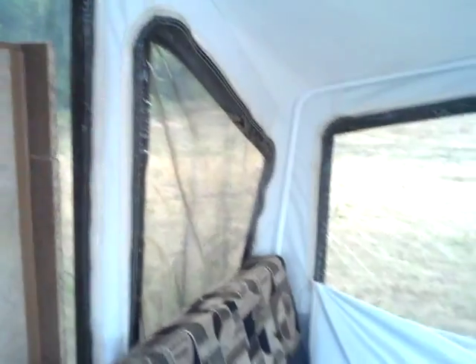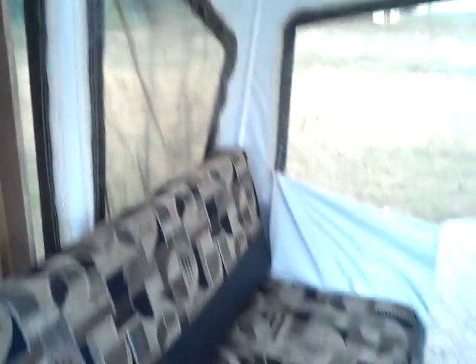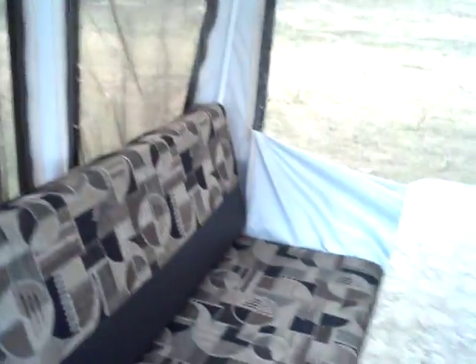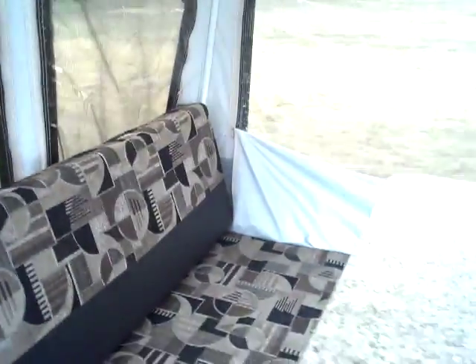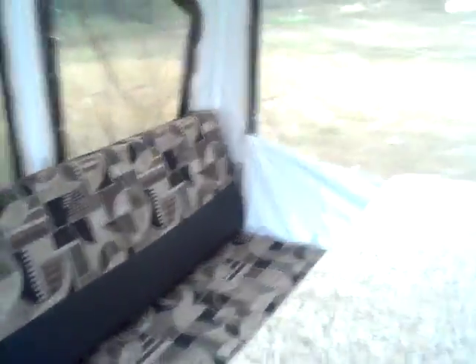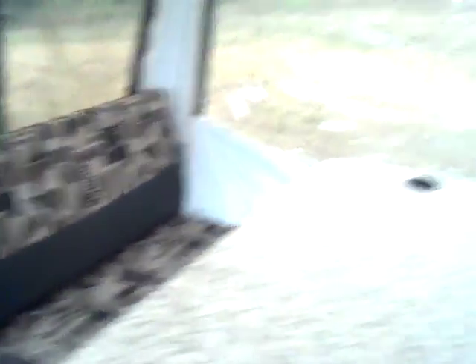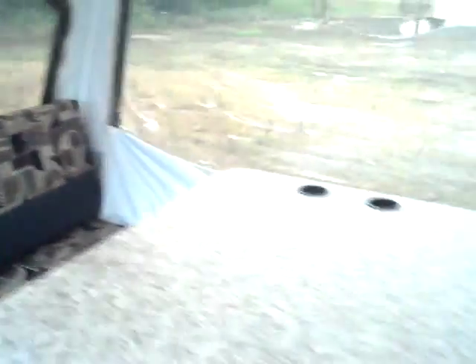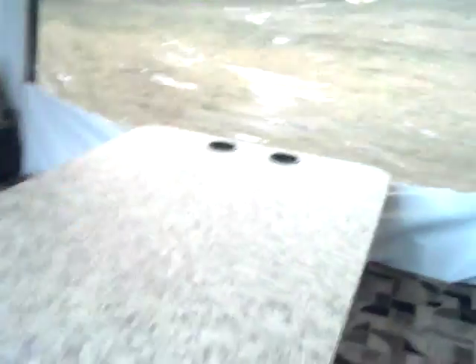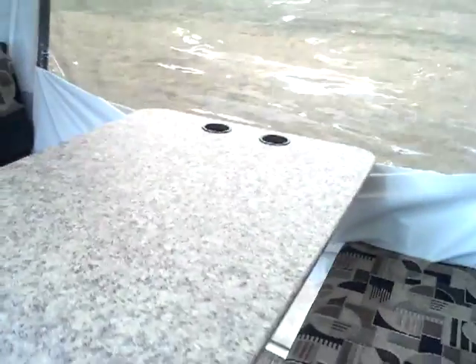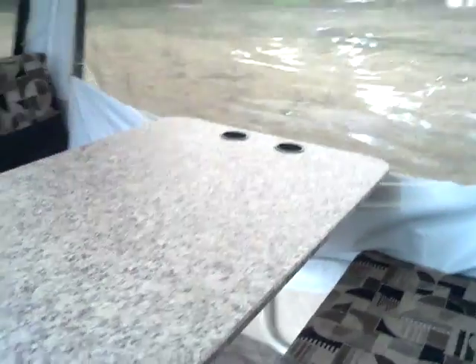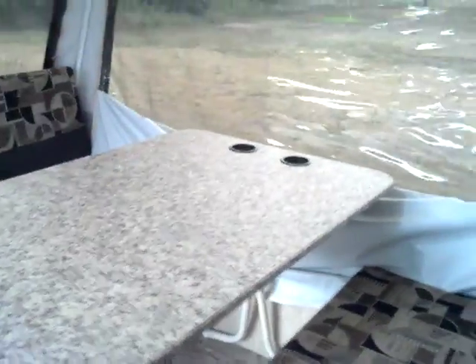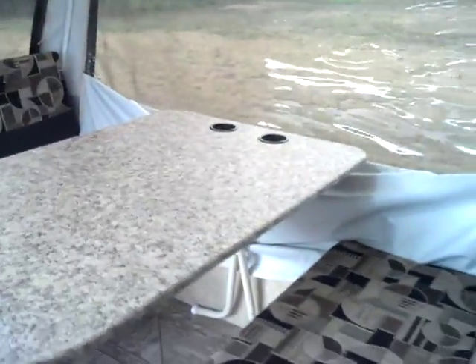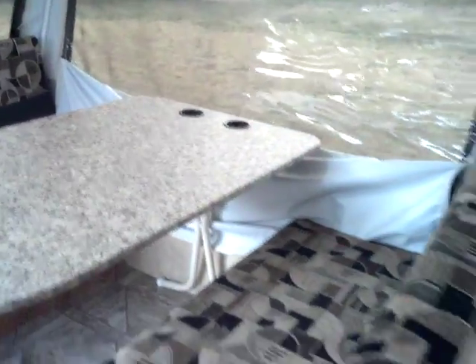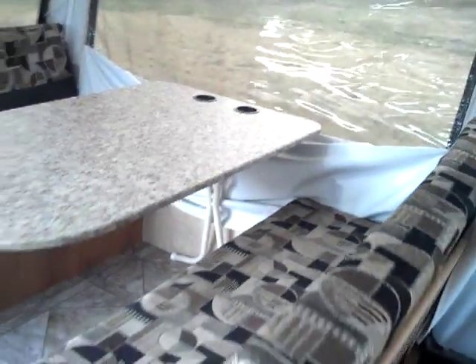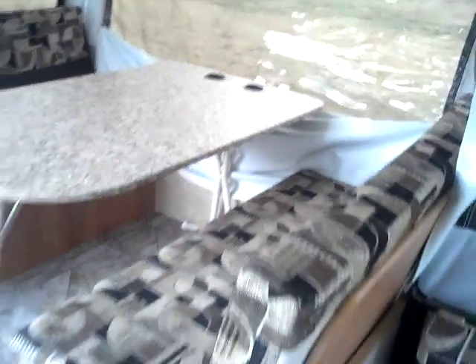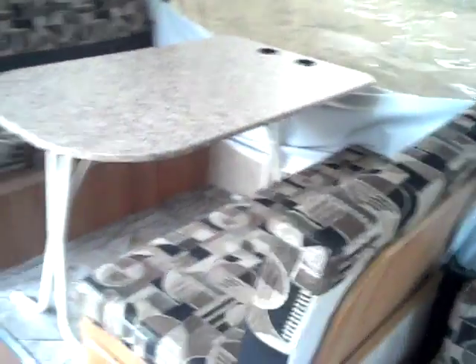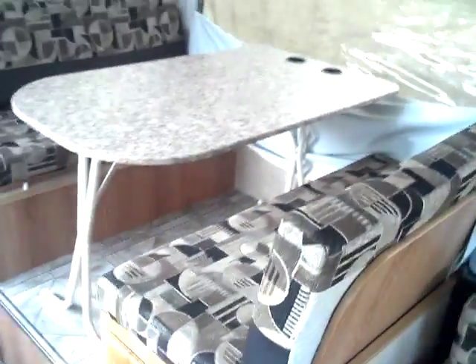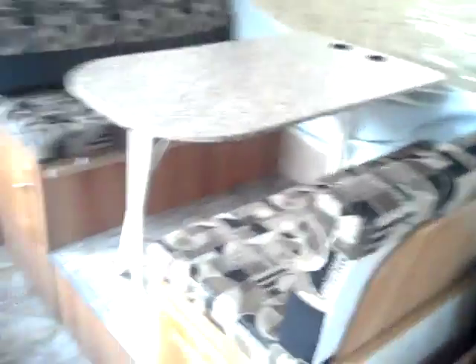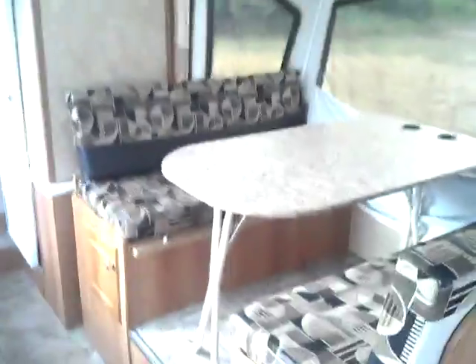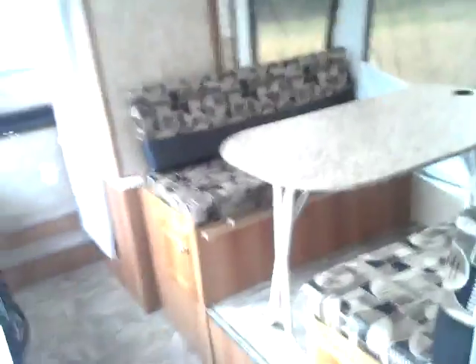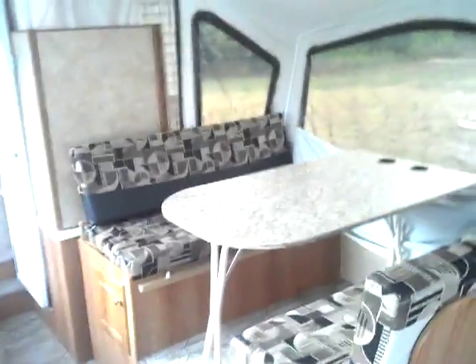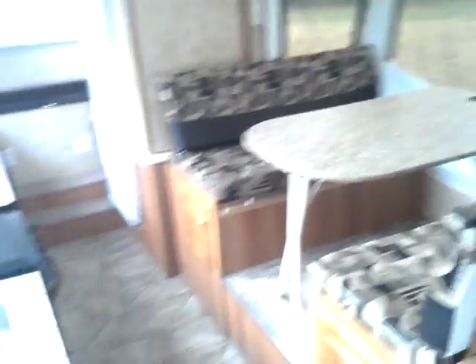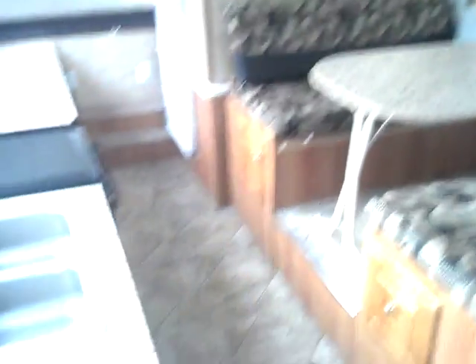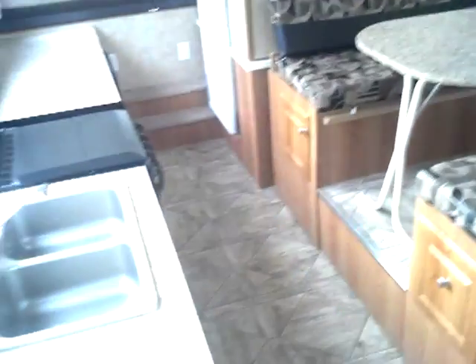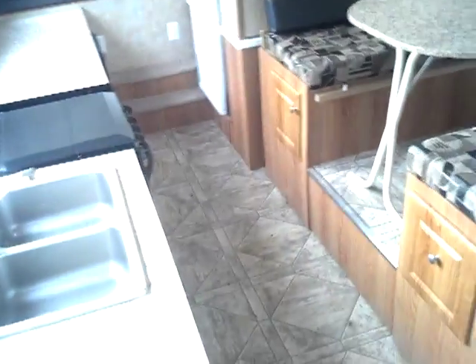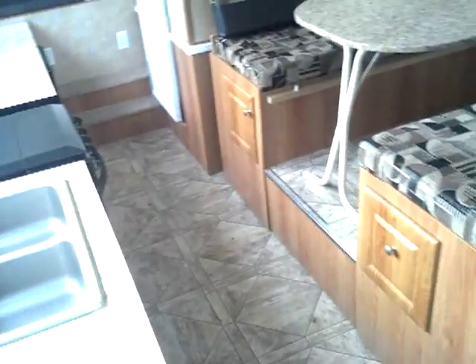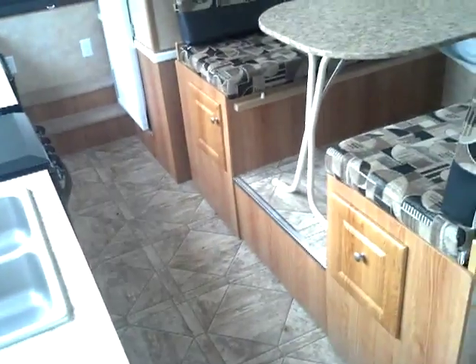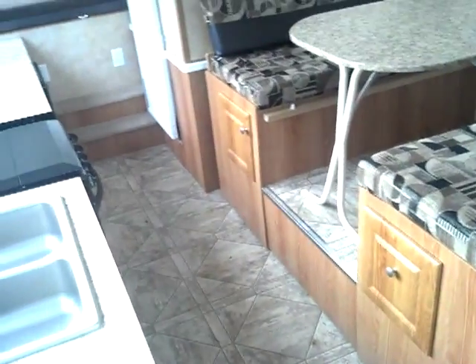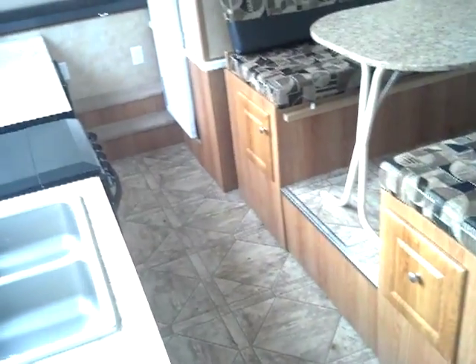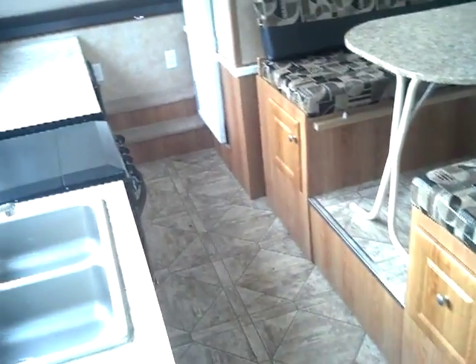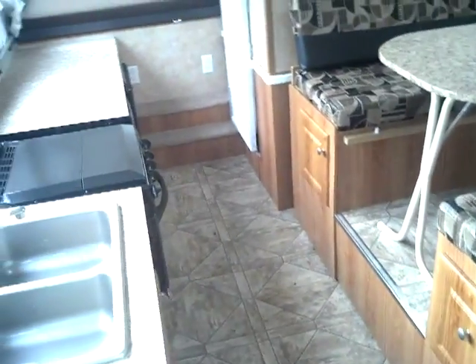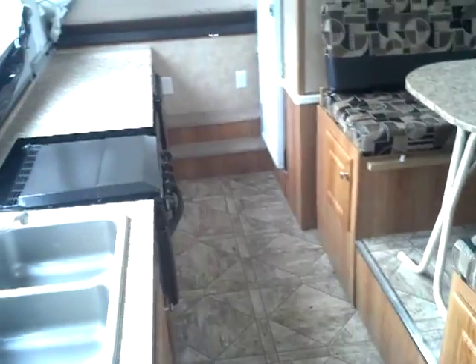As you can see, the dinette gives you a nice amount of realized space. Once you get in here, you've still got a nice aisleway.